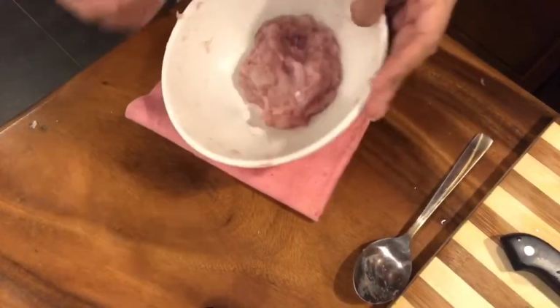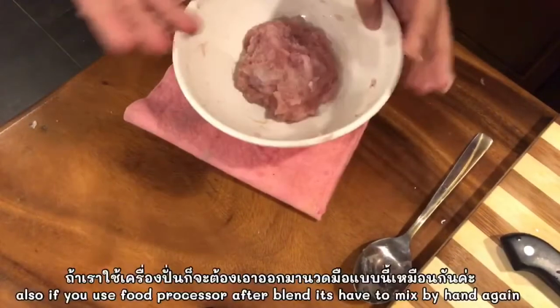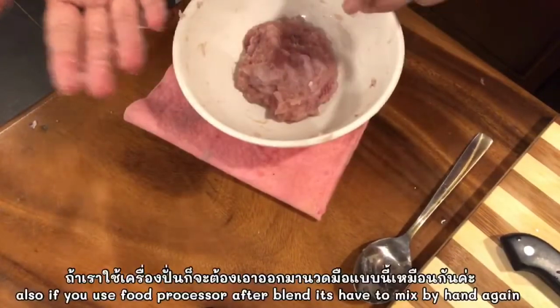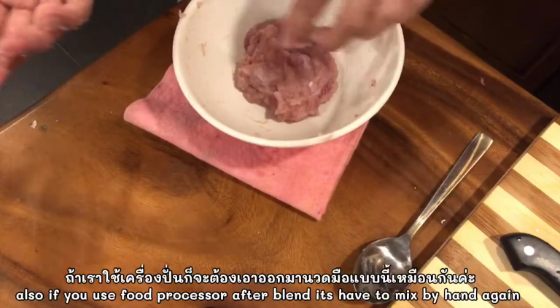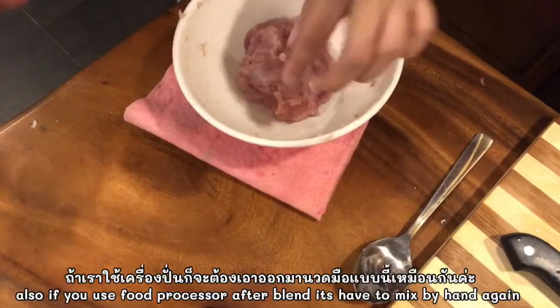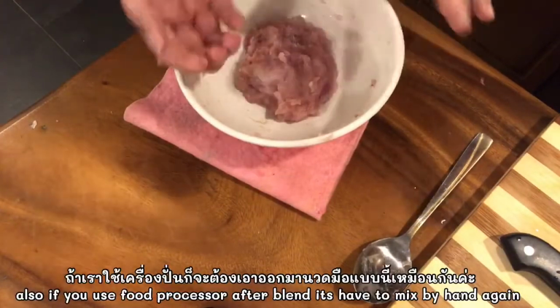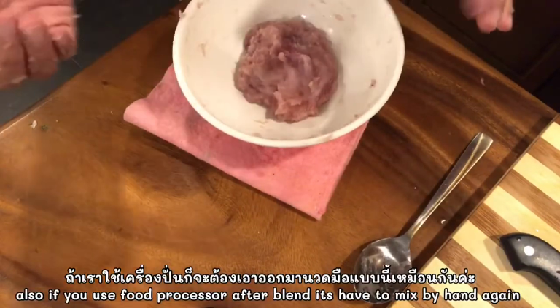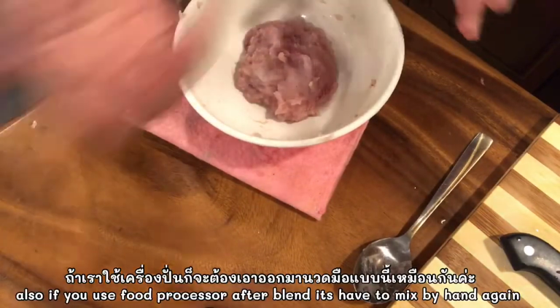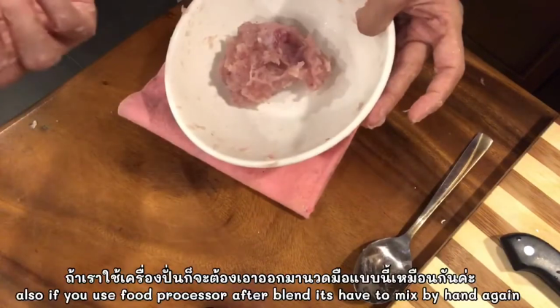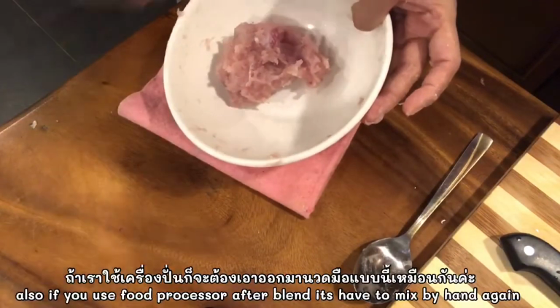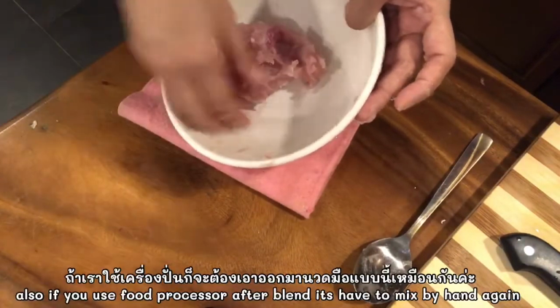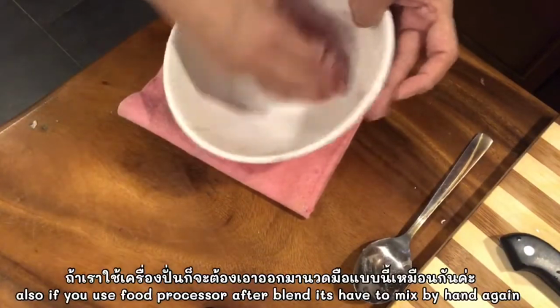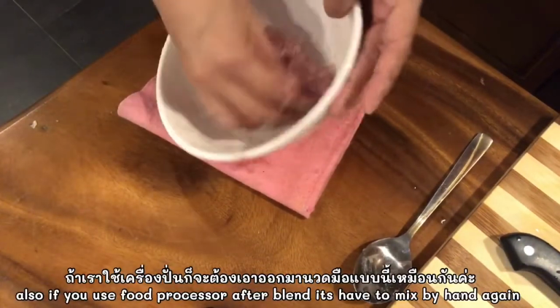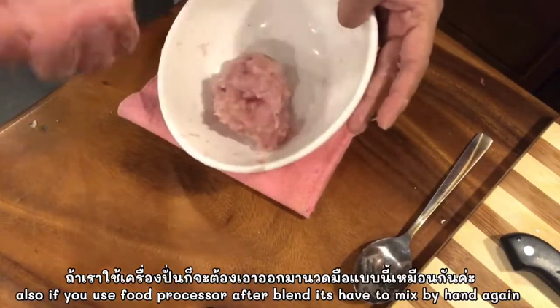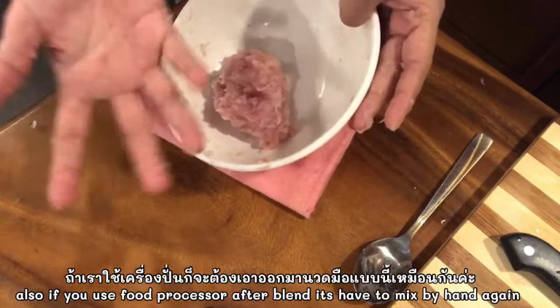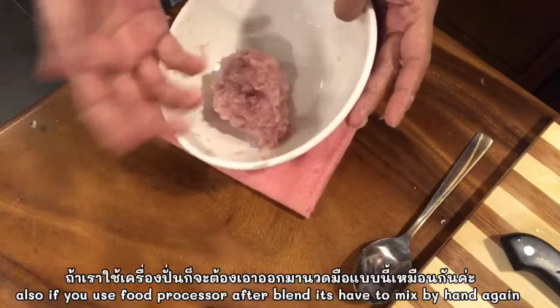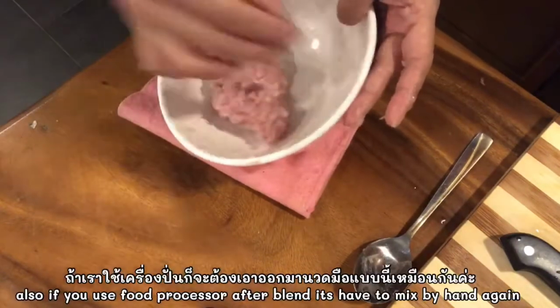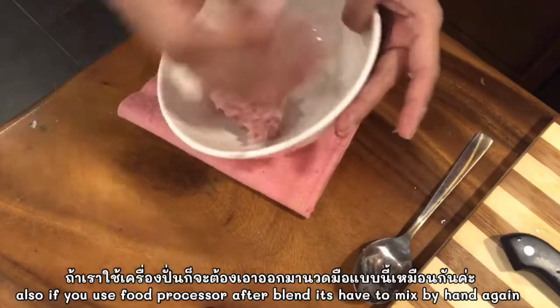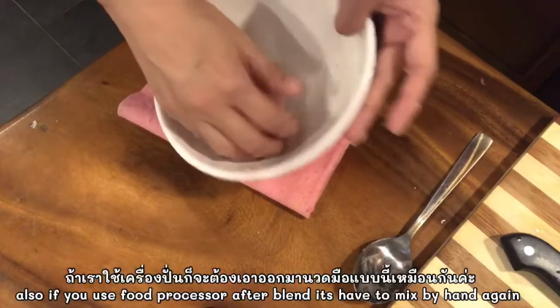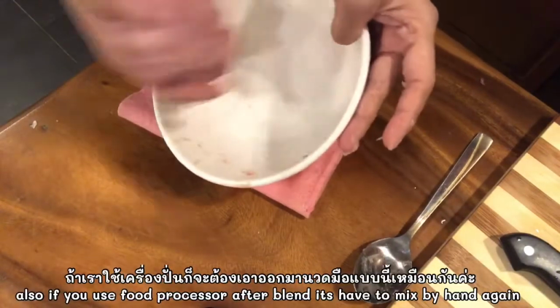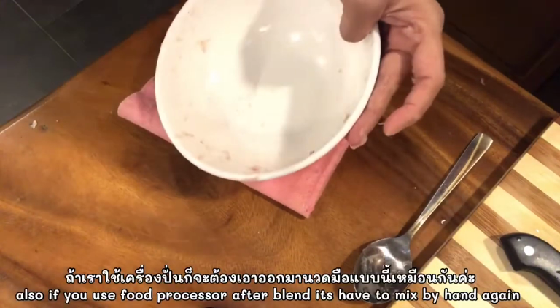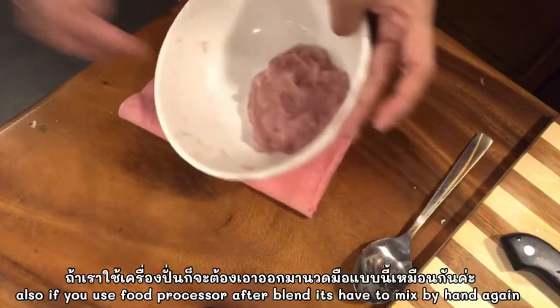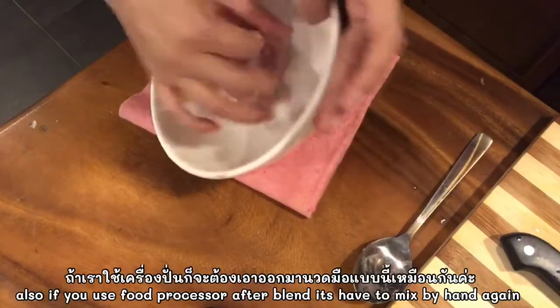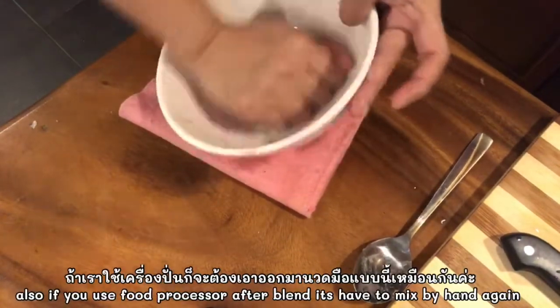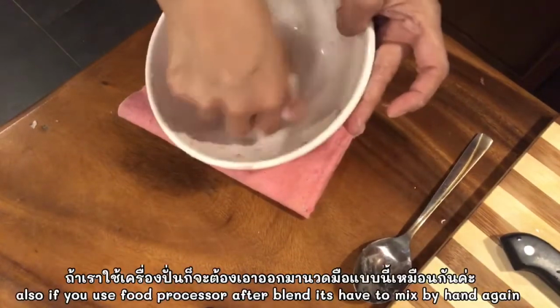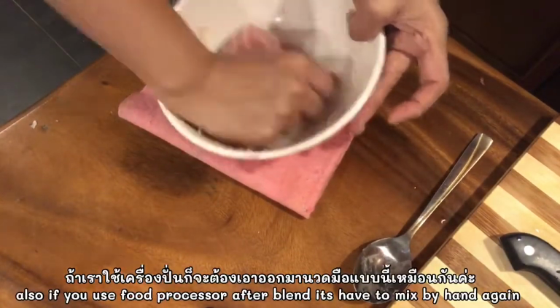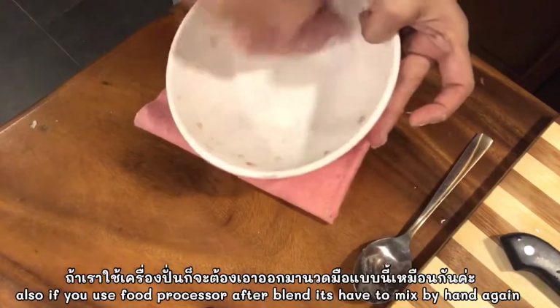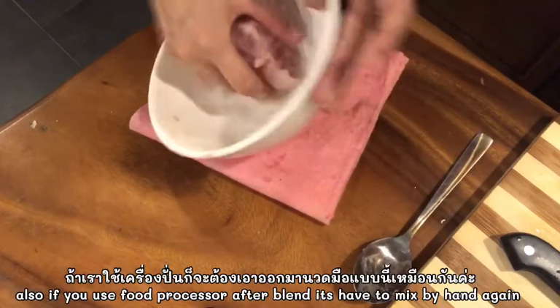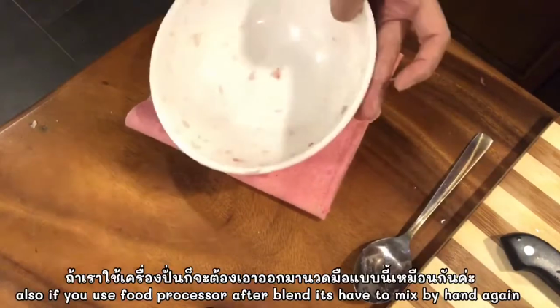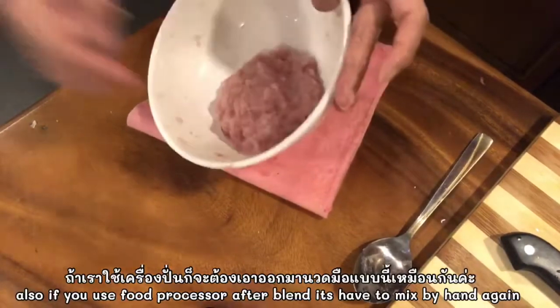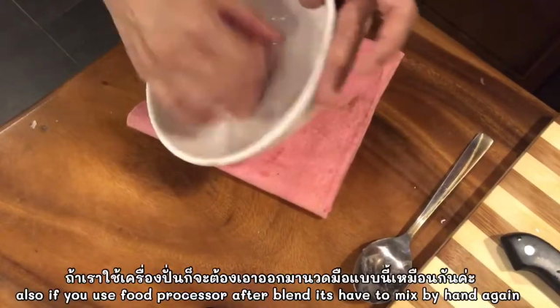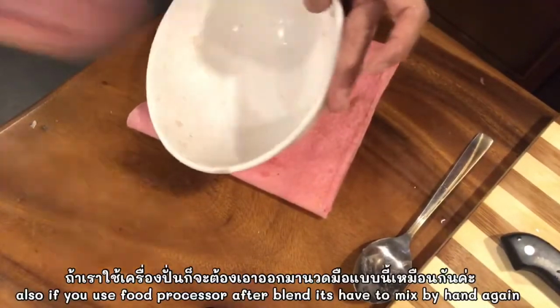If you use a food processor, after you make it smooth and mix well with the food processor, then you take it out, put it on the board and work it a bit with your hands, then roll with this.